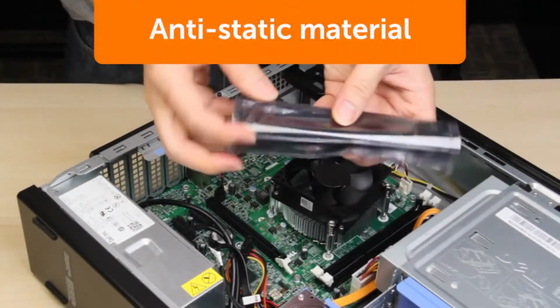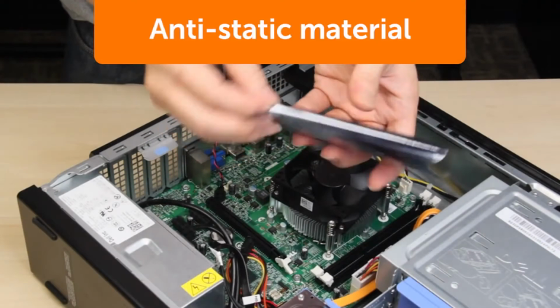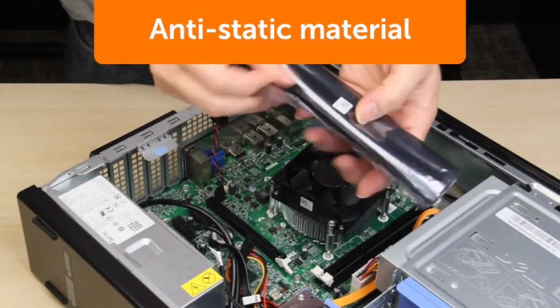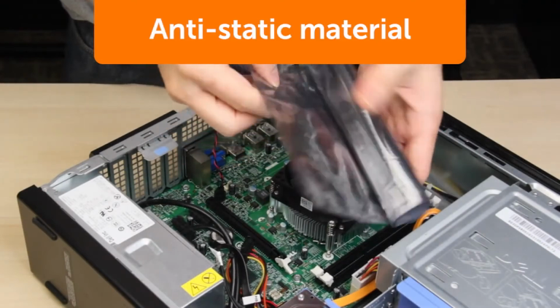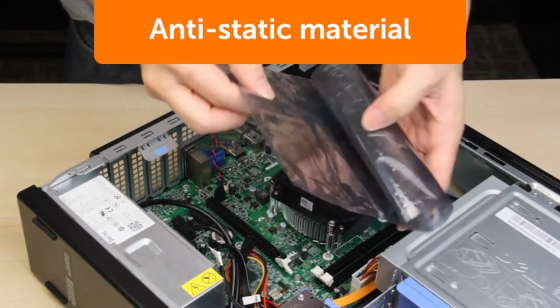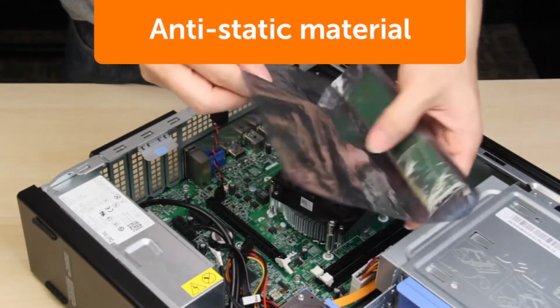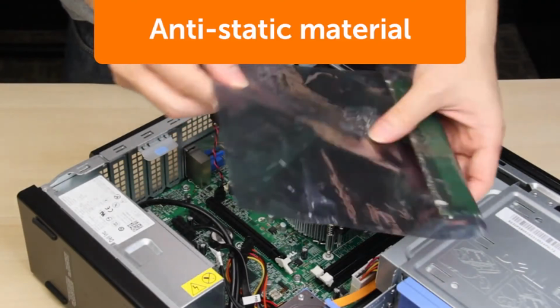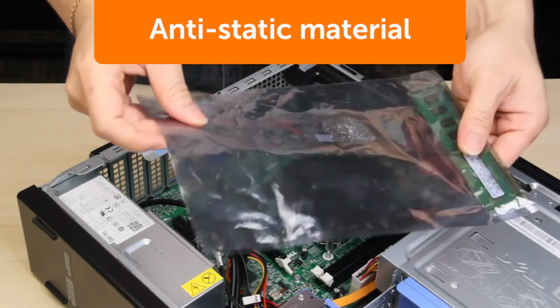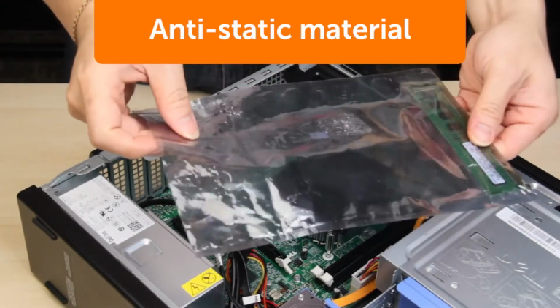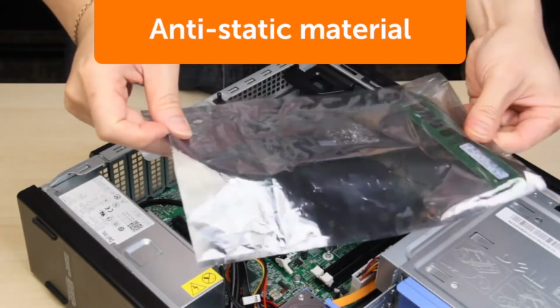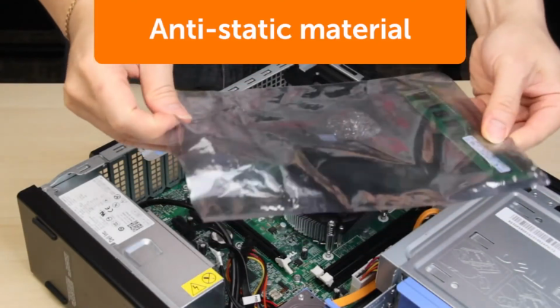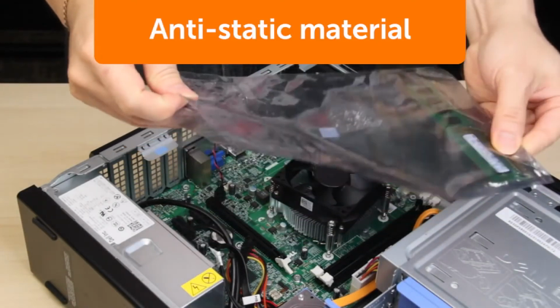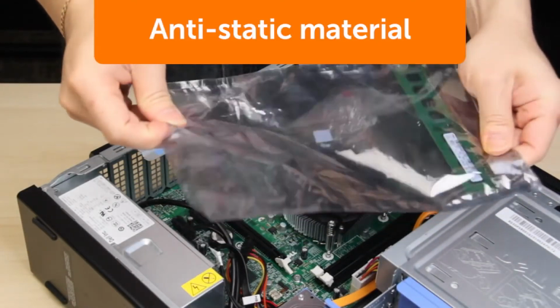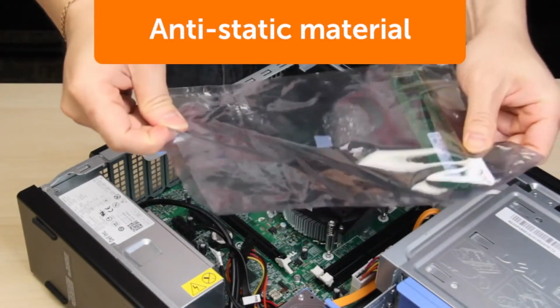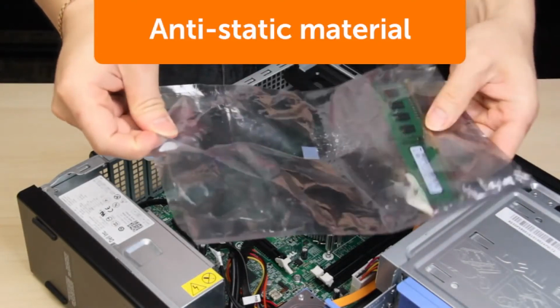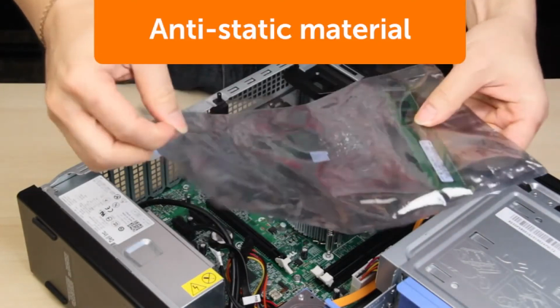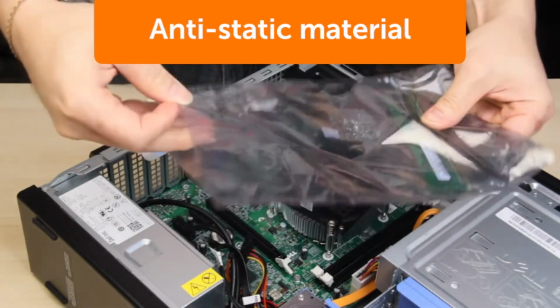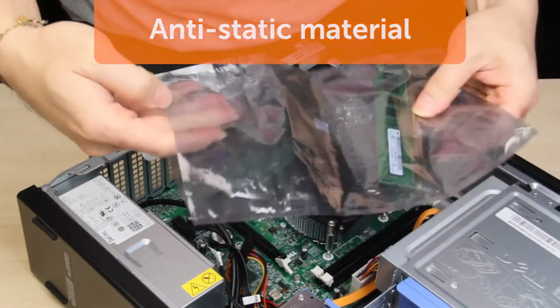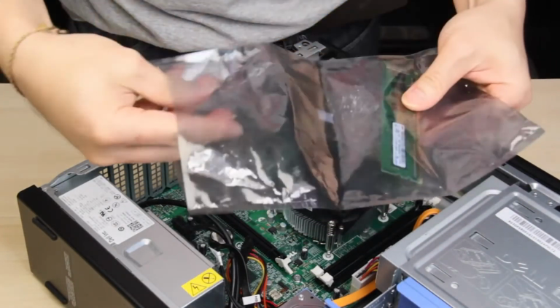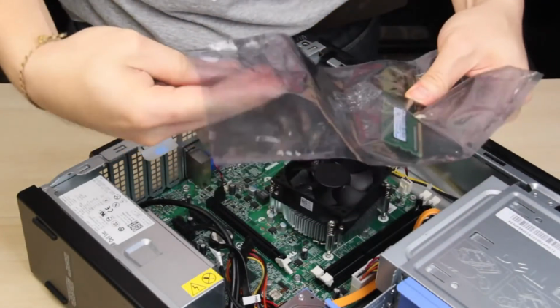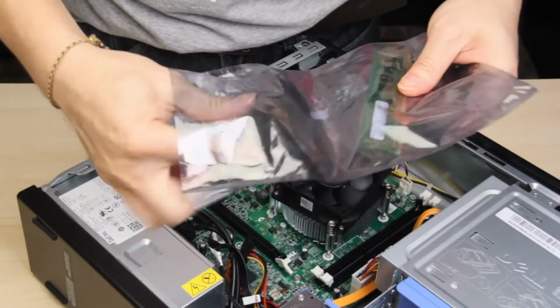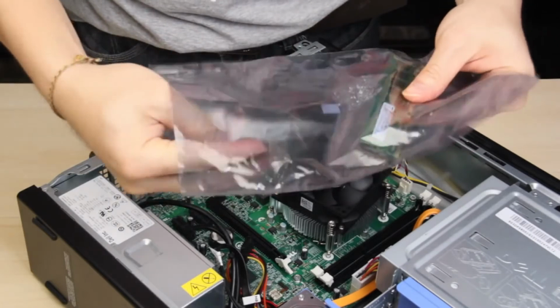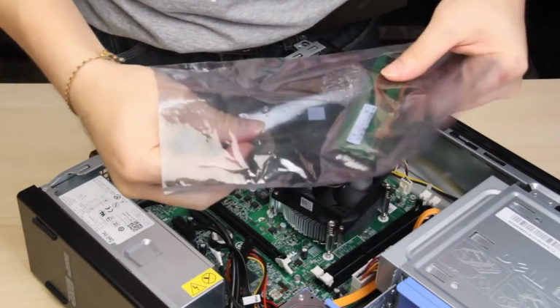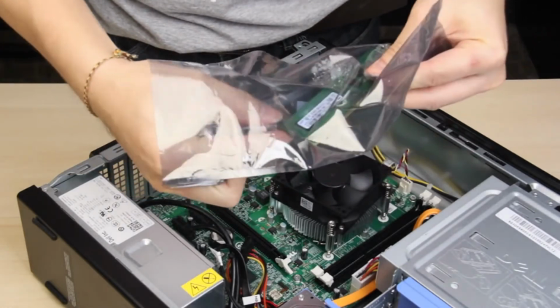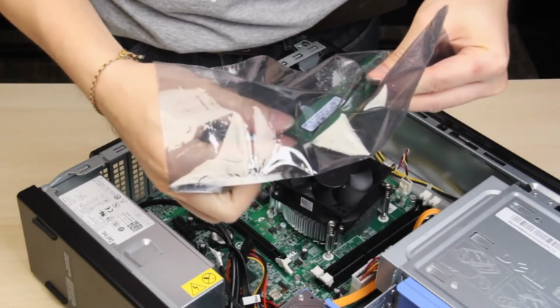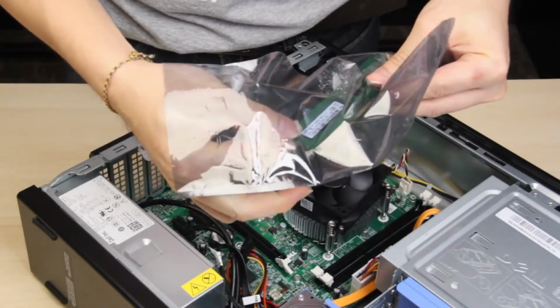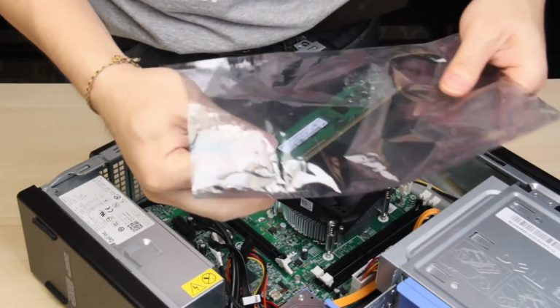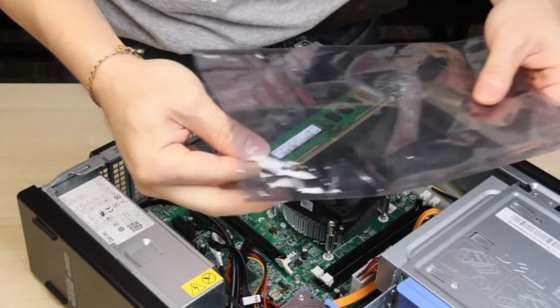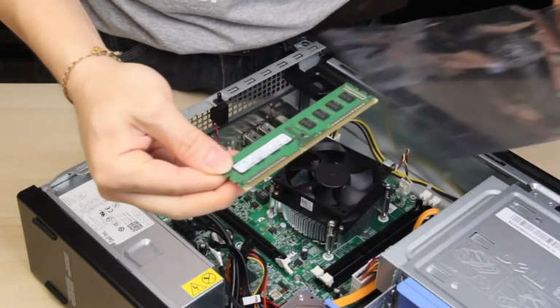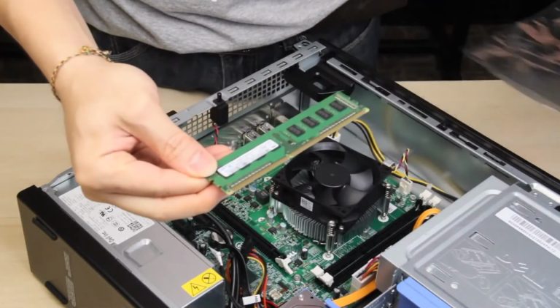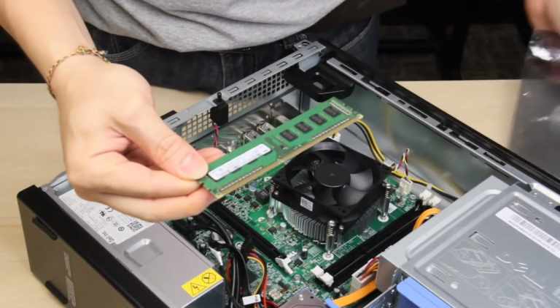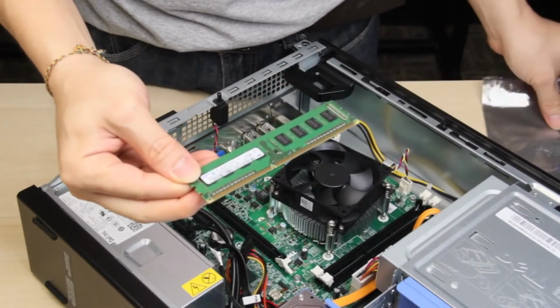New components come in a dark gray or silvery plastic anti-static bag. They protect the contents, so leave components in the bag until needed.